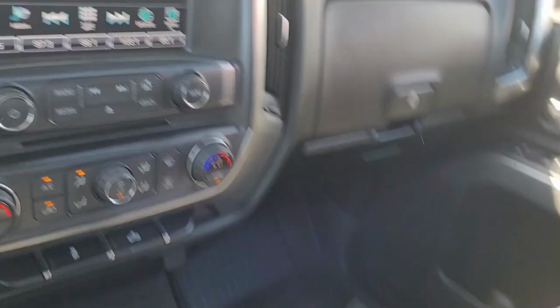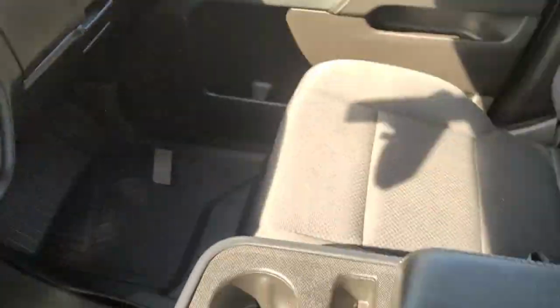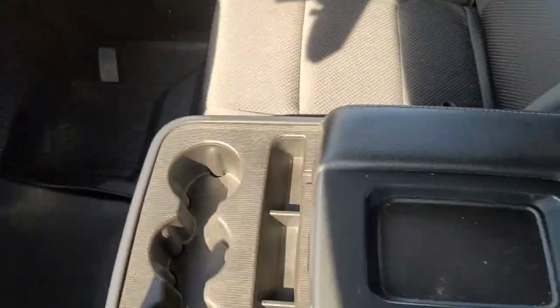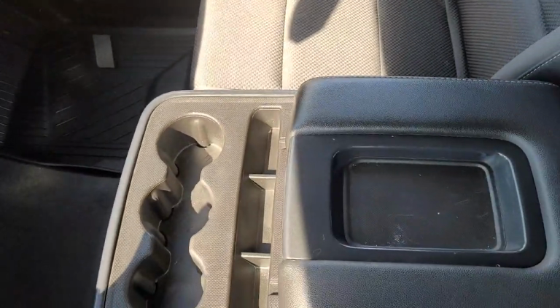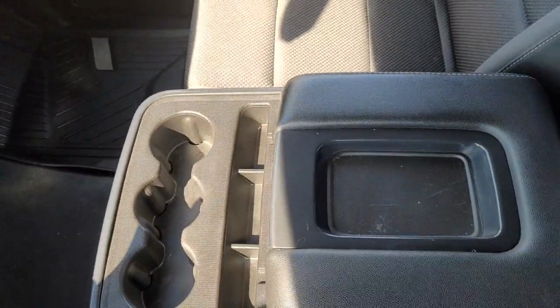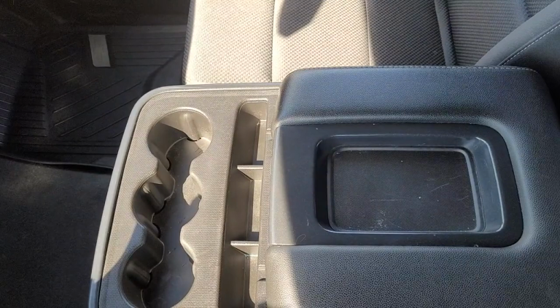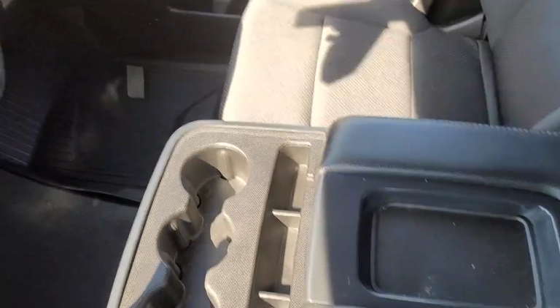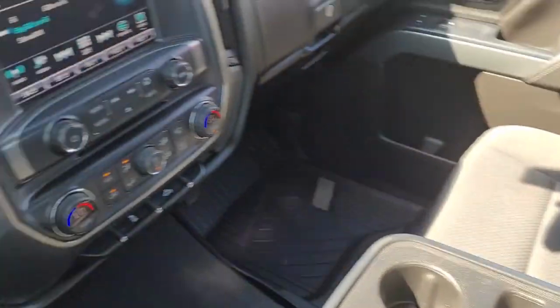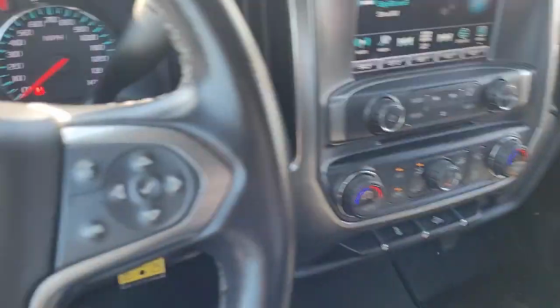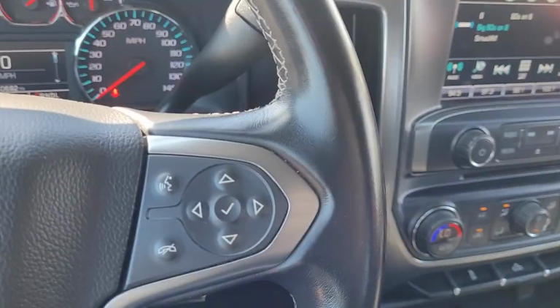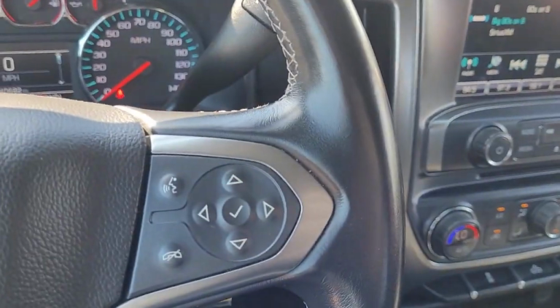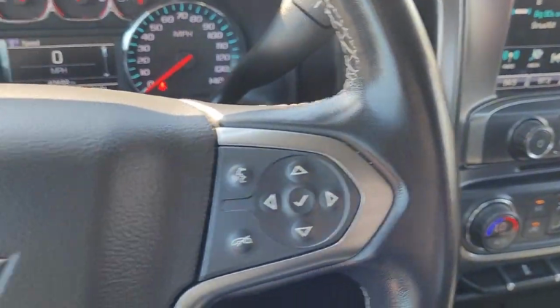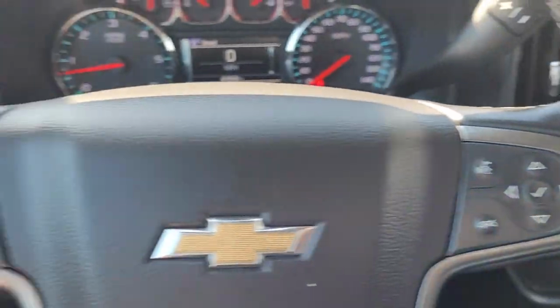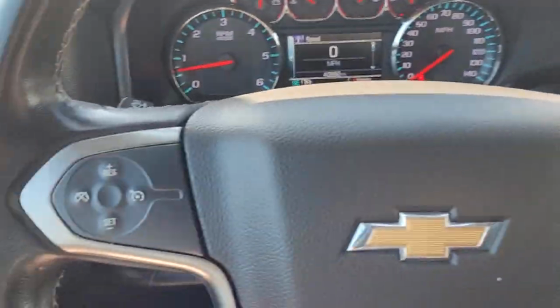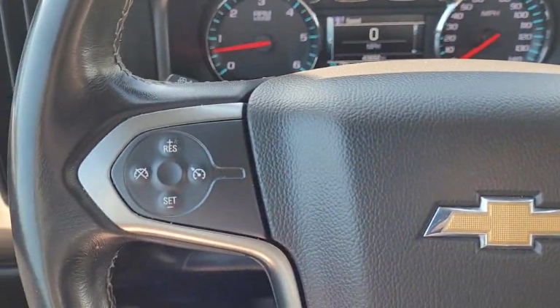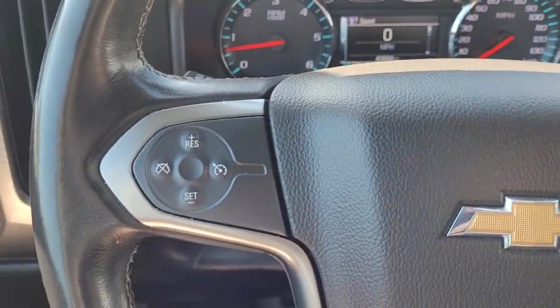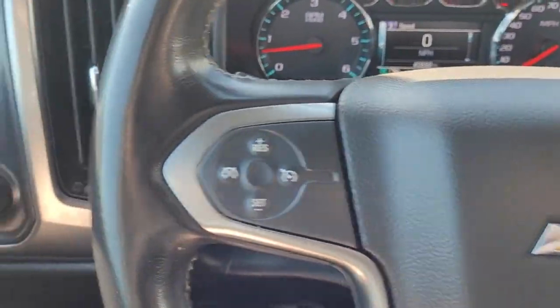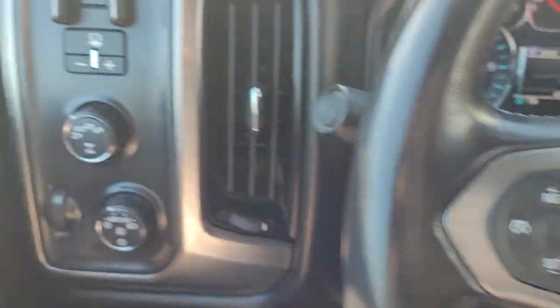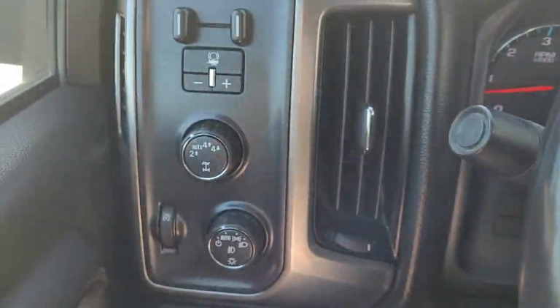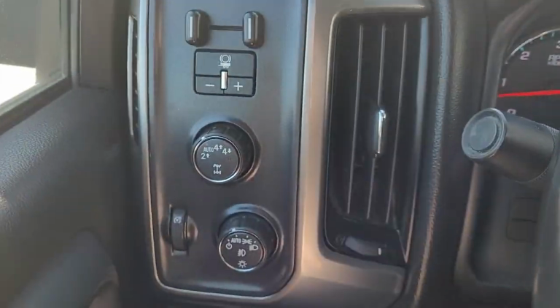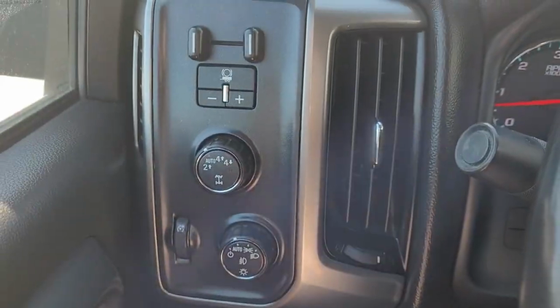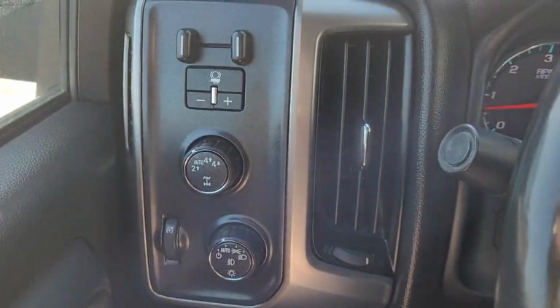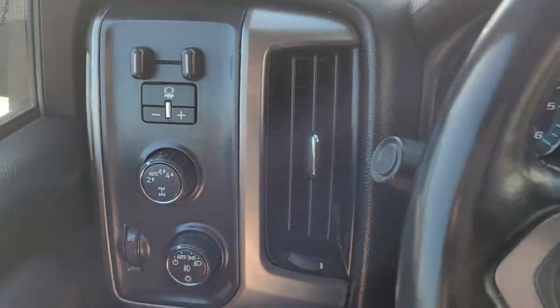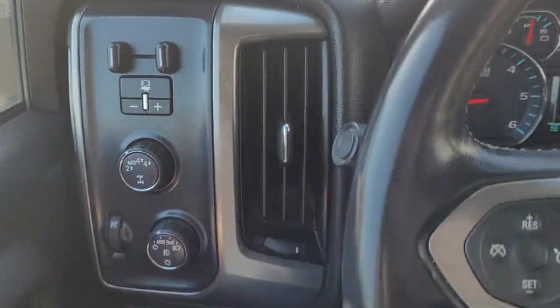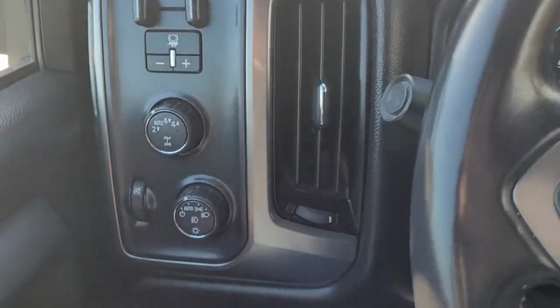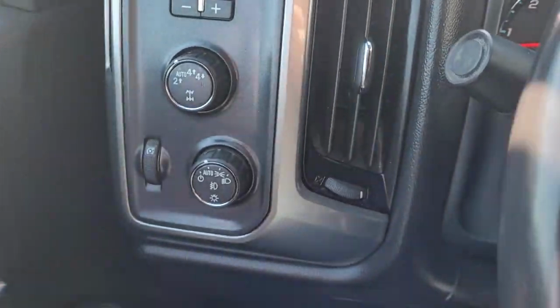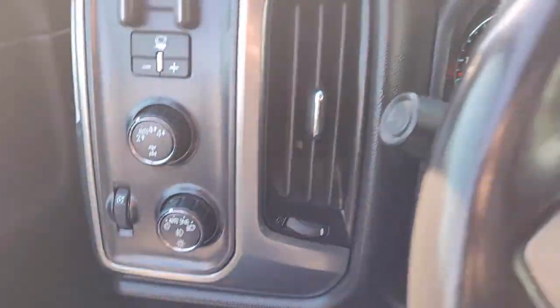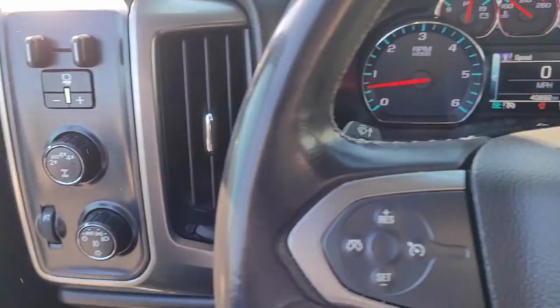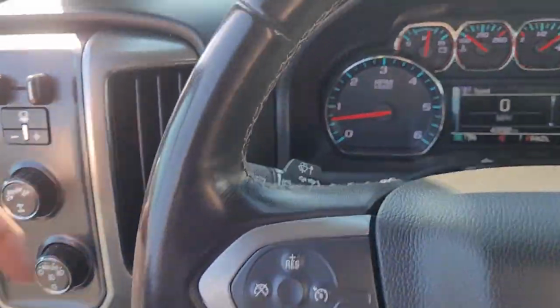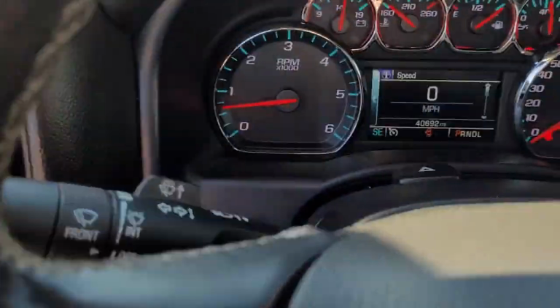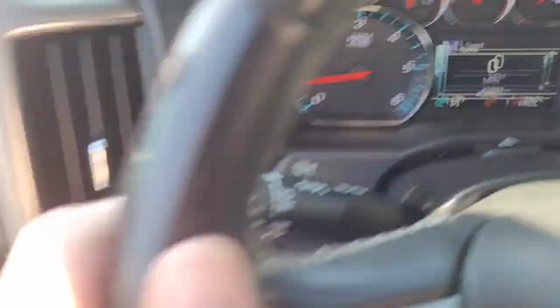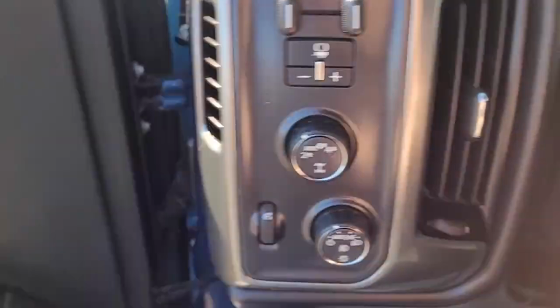Keyless entry, fog lamps, steering wheel audio controls, electronic stability control, leather-wrapped steering wheel, power driver's seat.